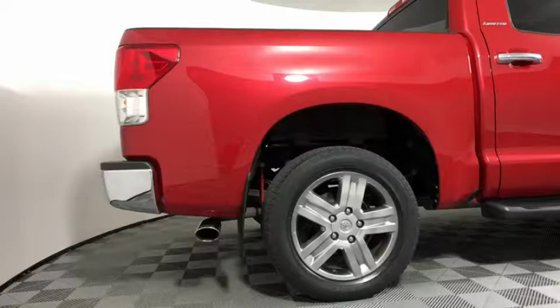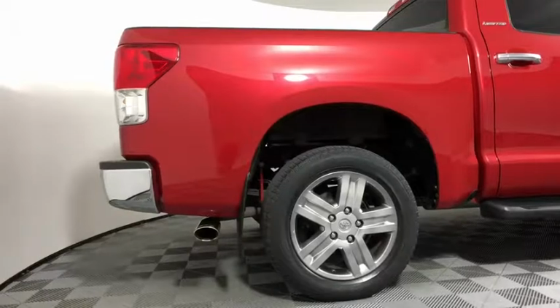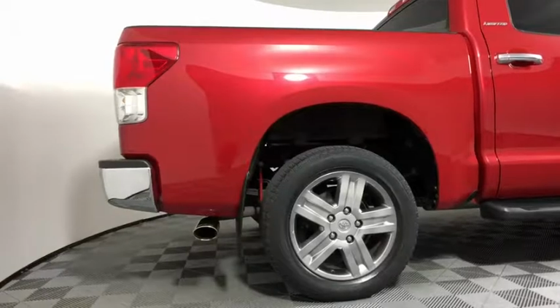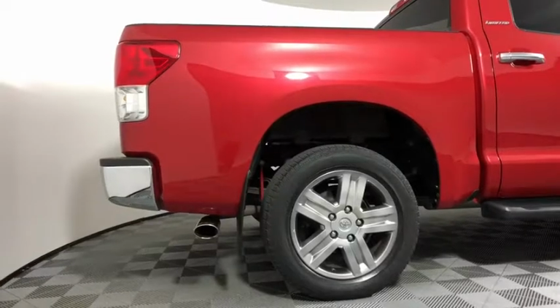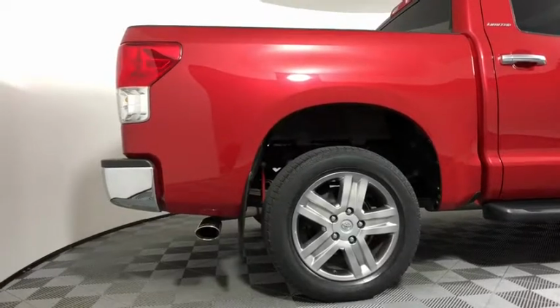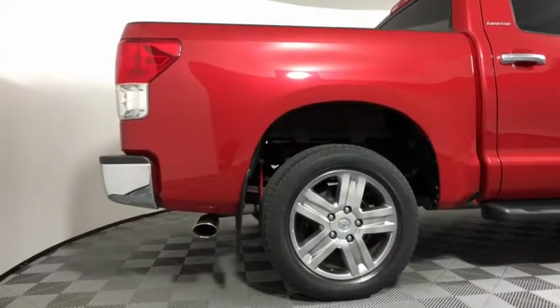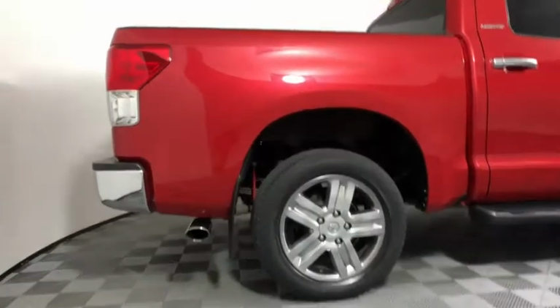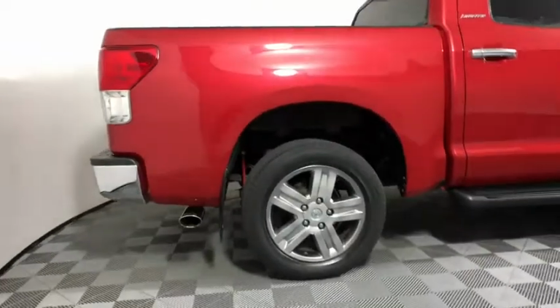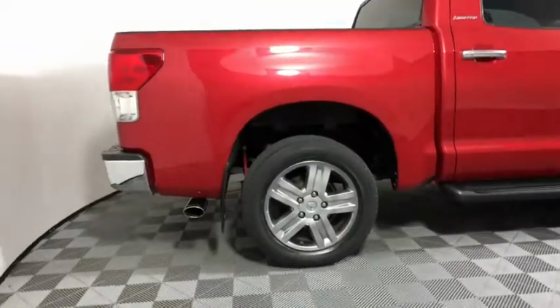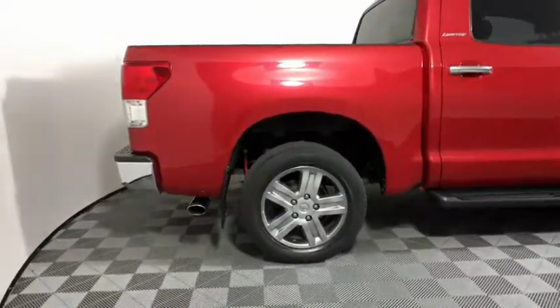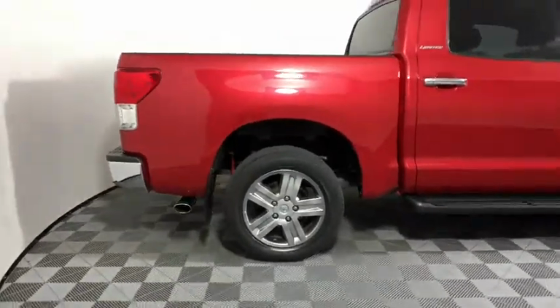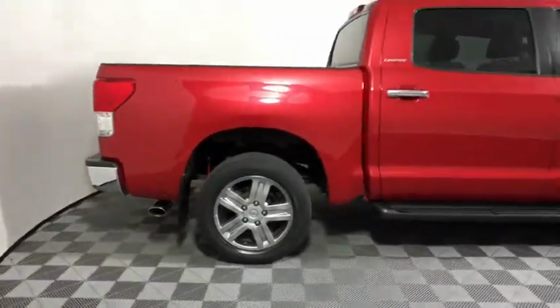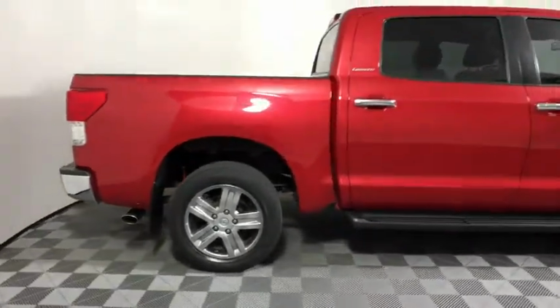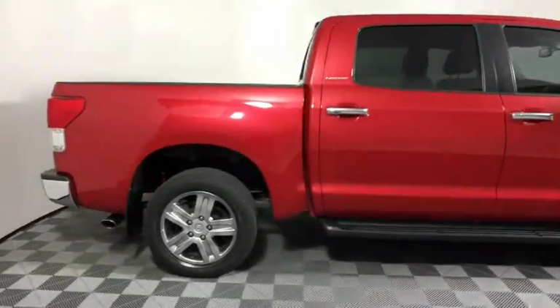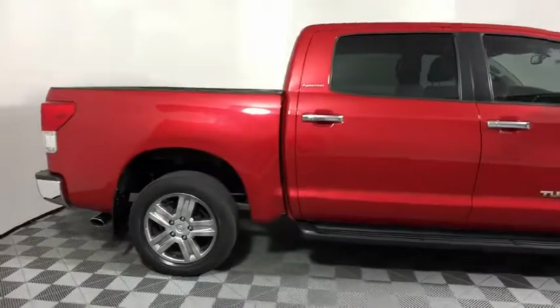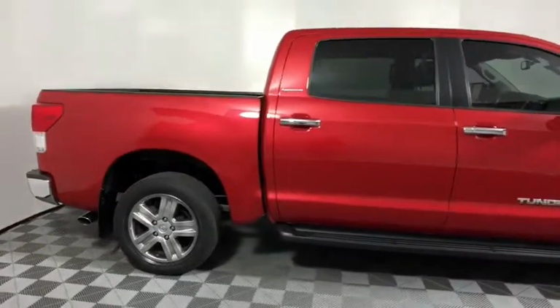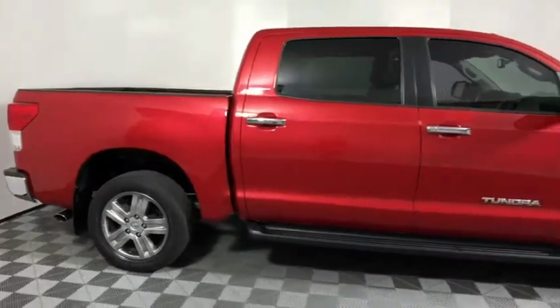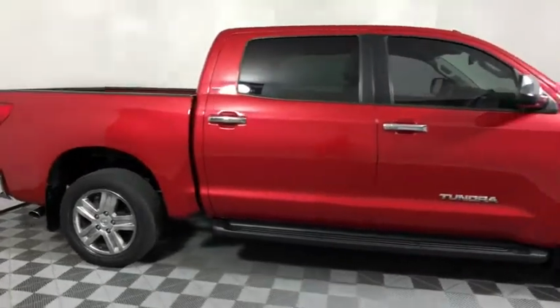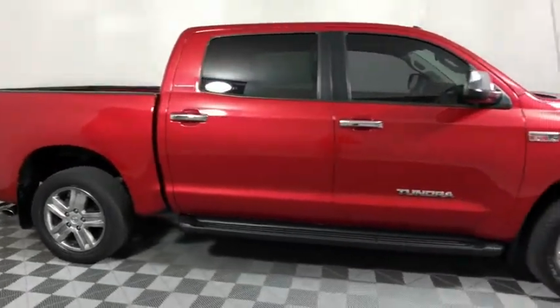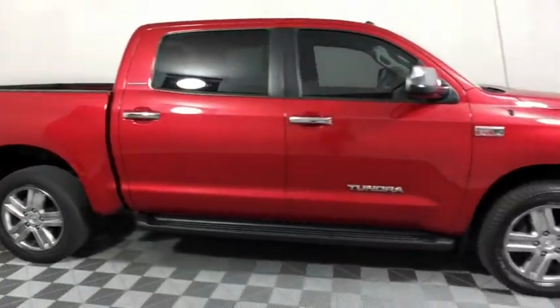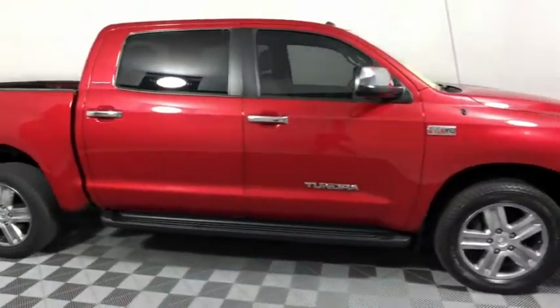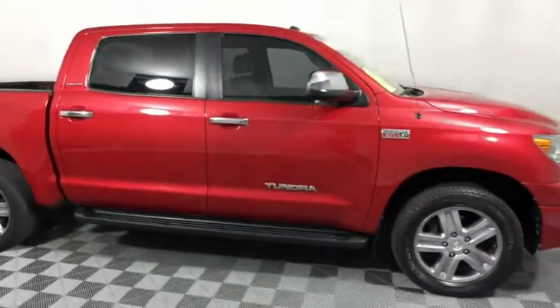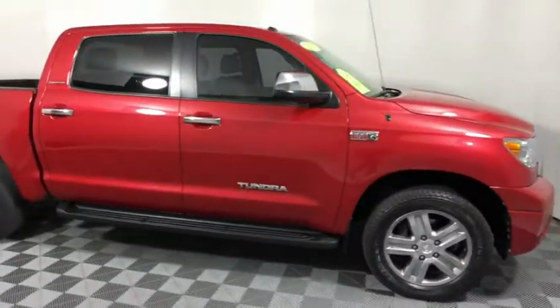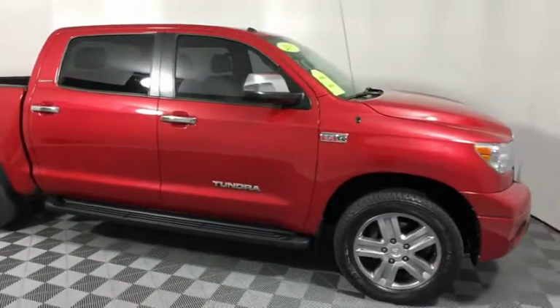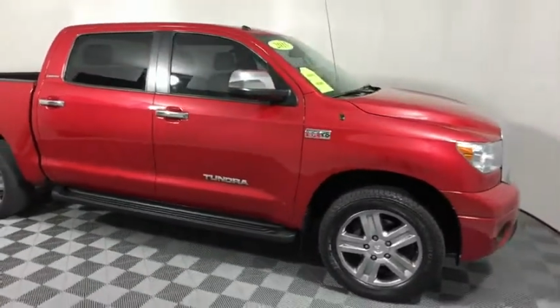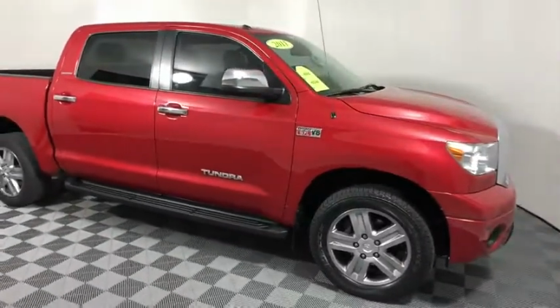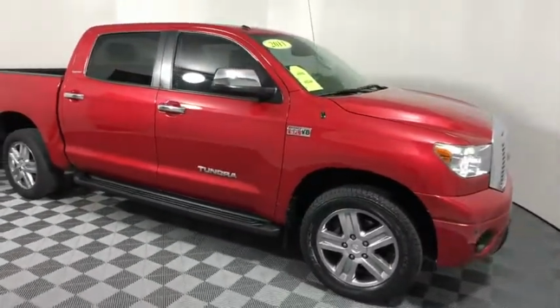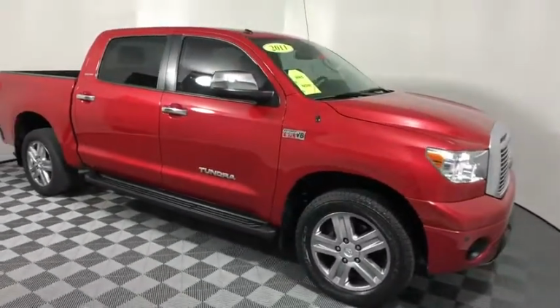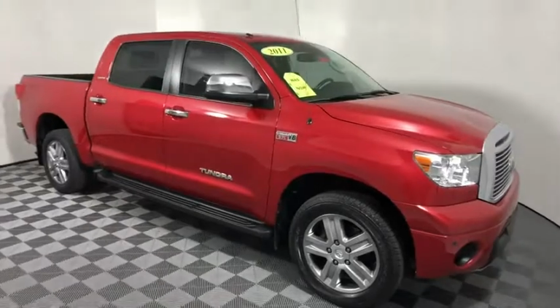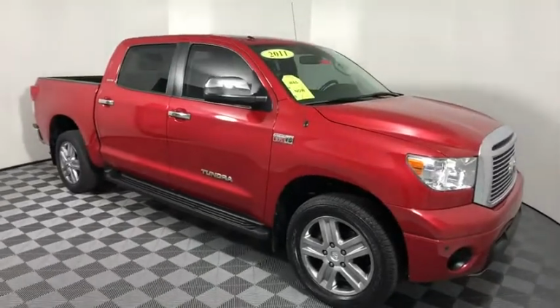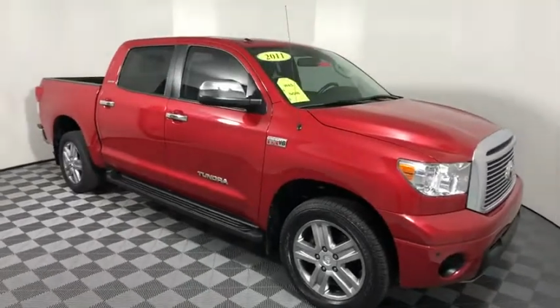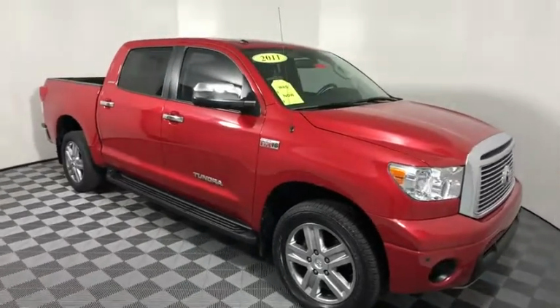2011 Toyota Tundra. The Tundra has a number of unique features useful for those using it as a work truck, including extra-large door handles, a deck rail system, and an integrated tow hitch.